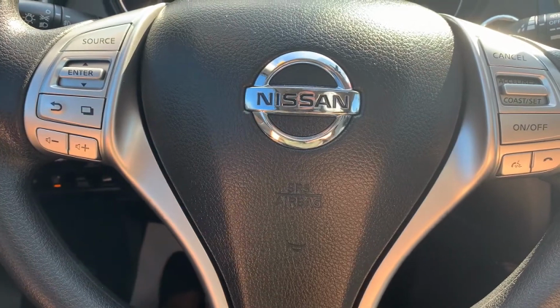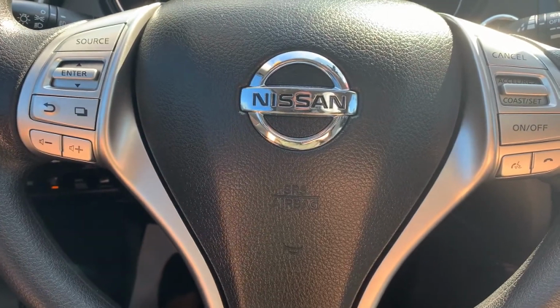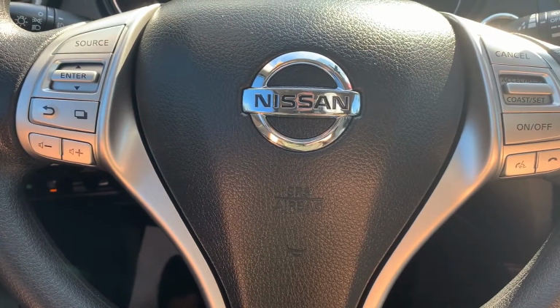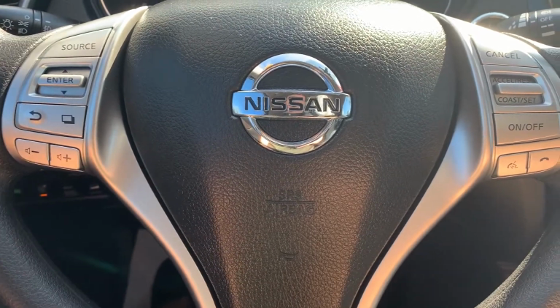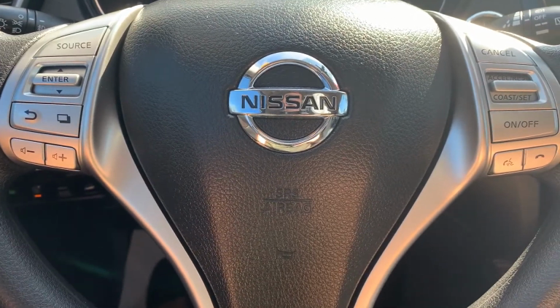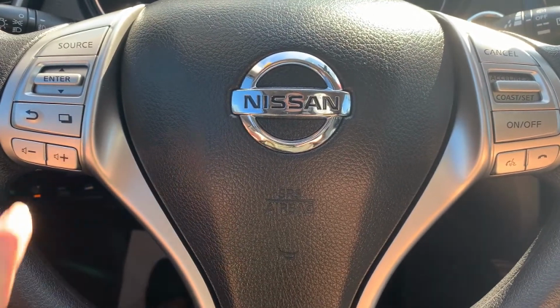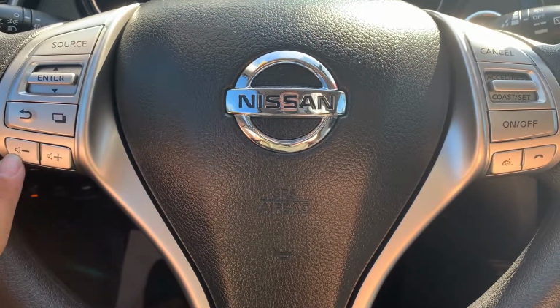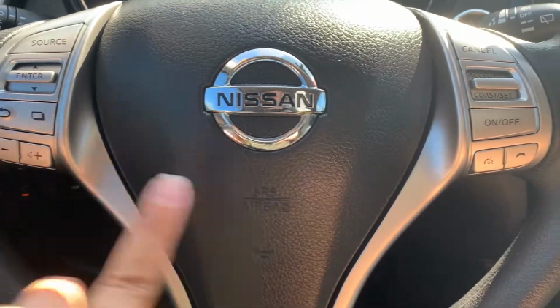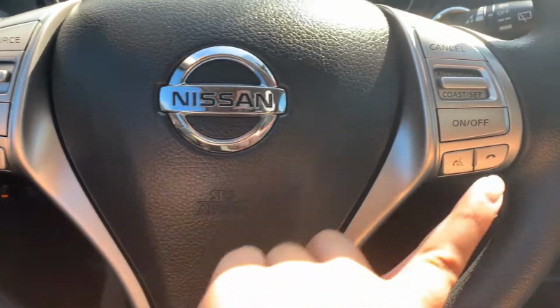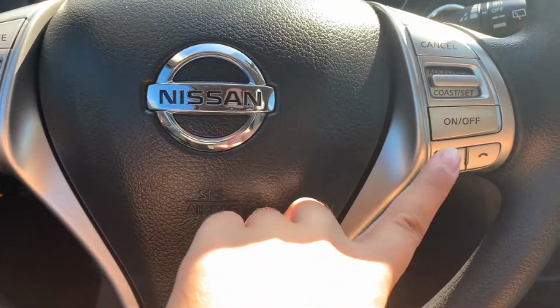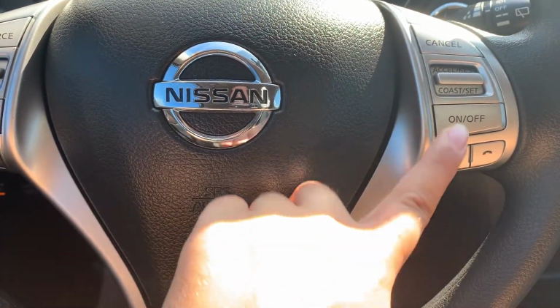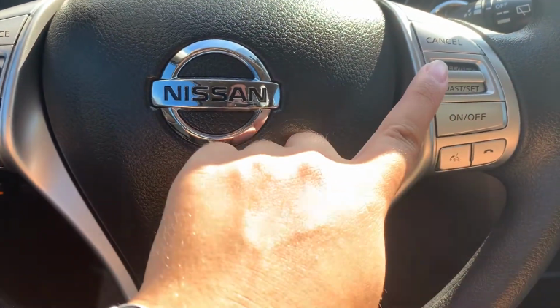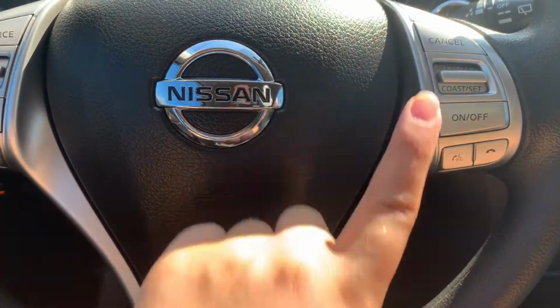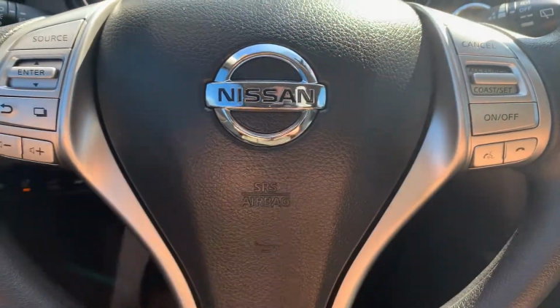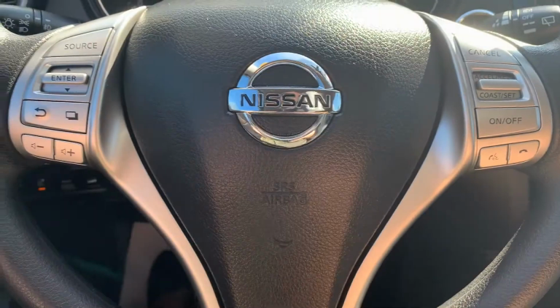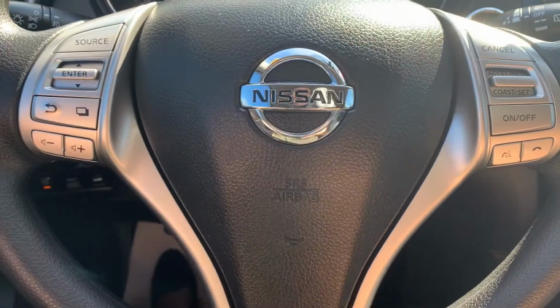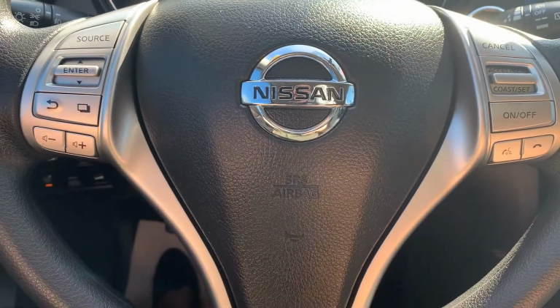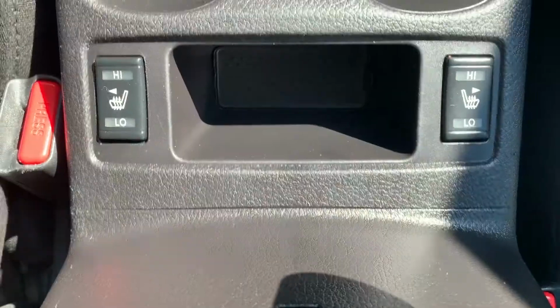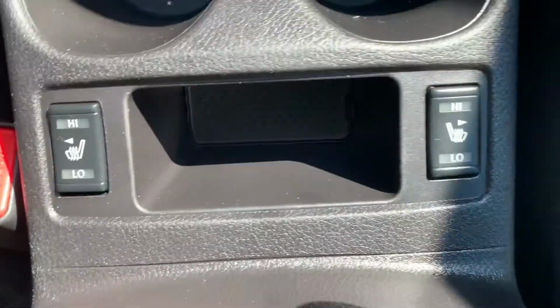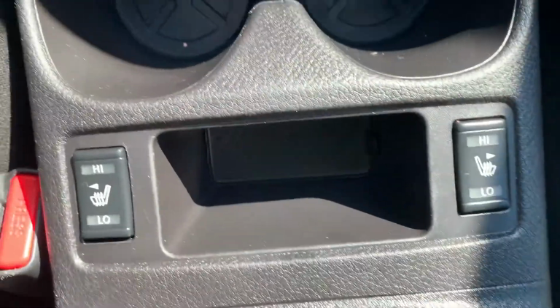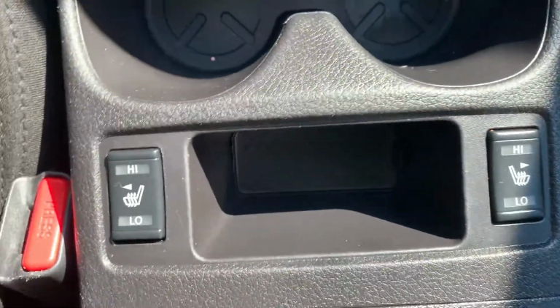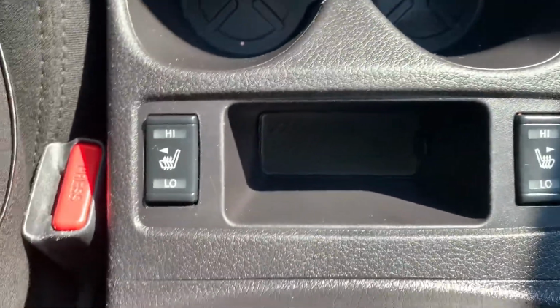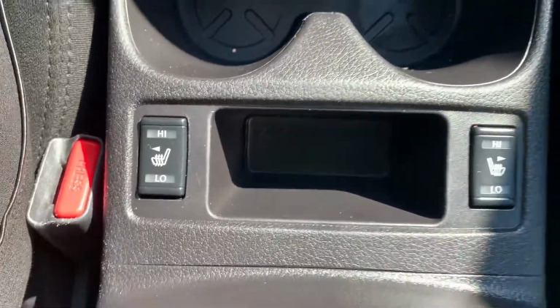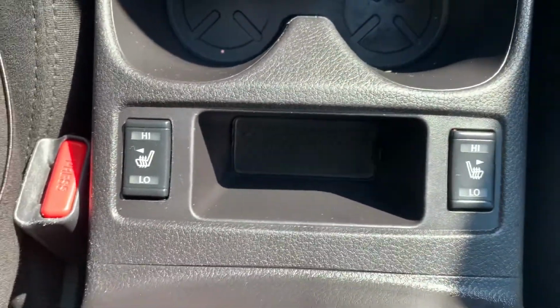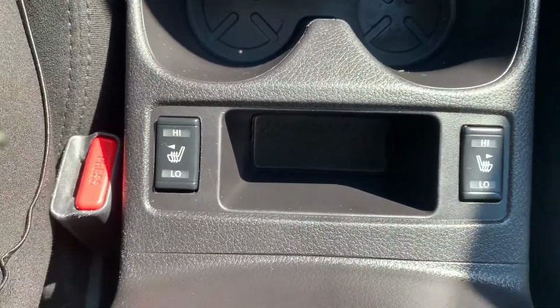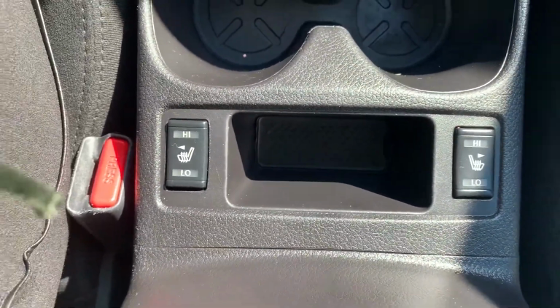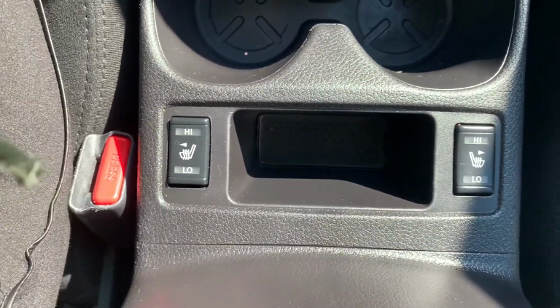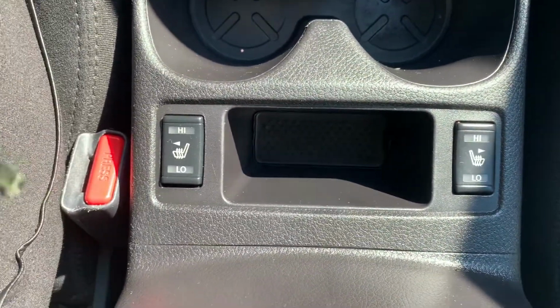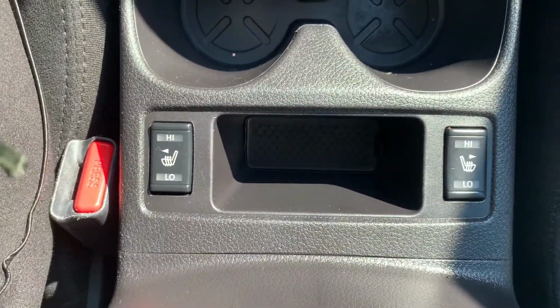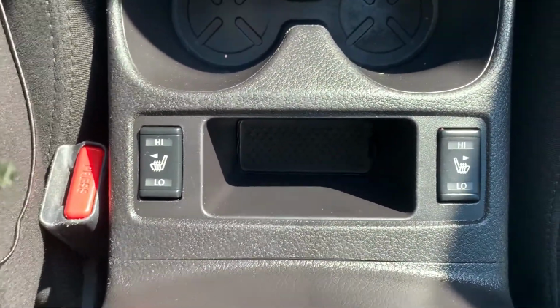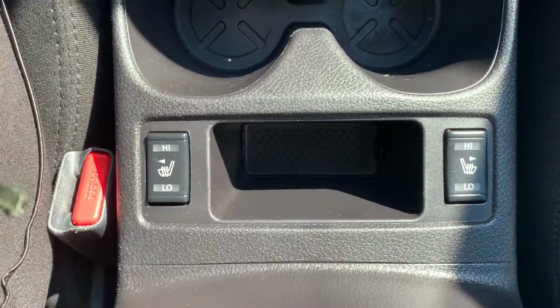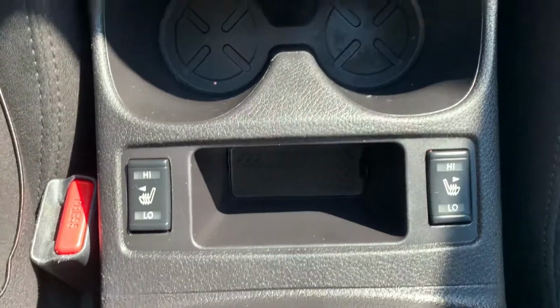Steering wheel controls include audio, Bluetooth, and cruise control settings. This vehicle also has heated seating for both the driver and the passenger.